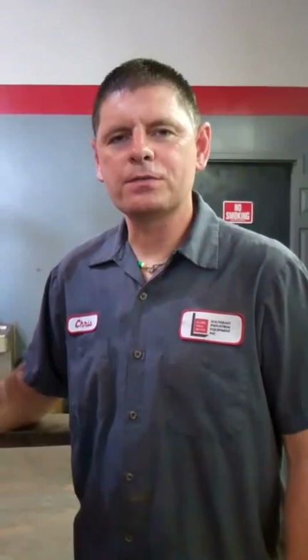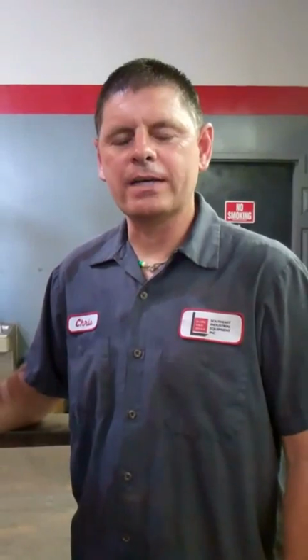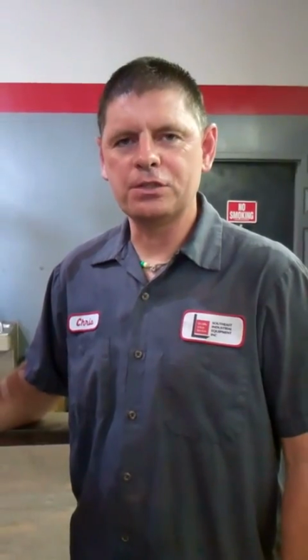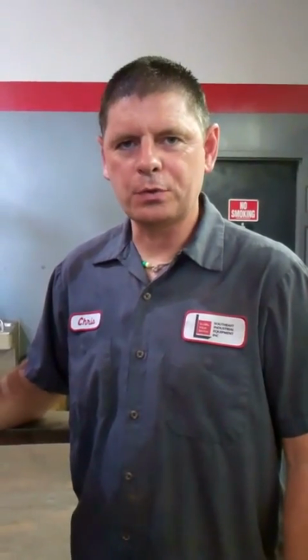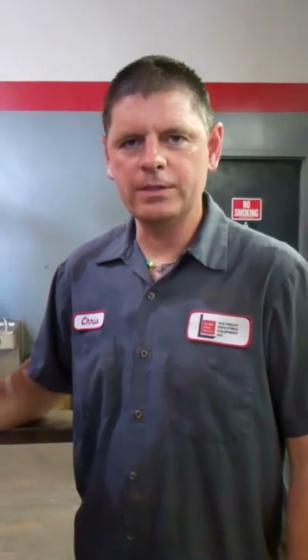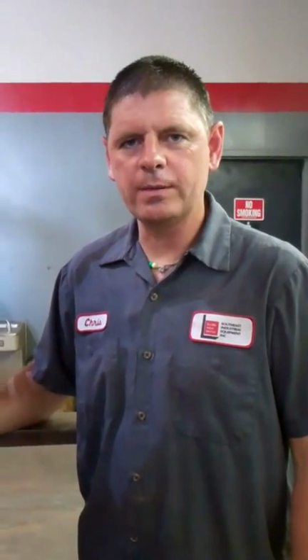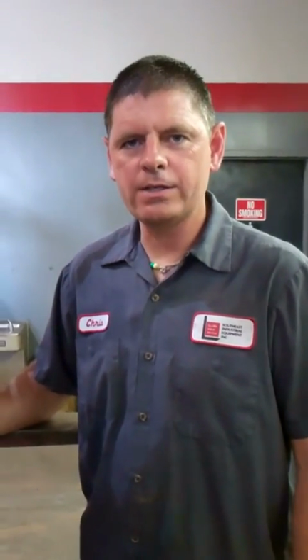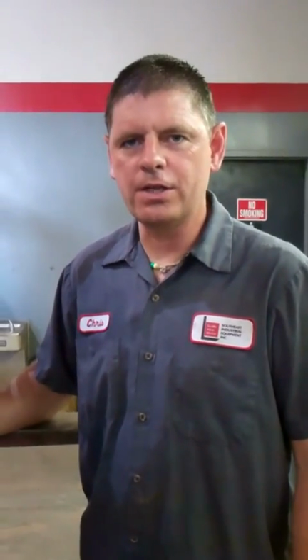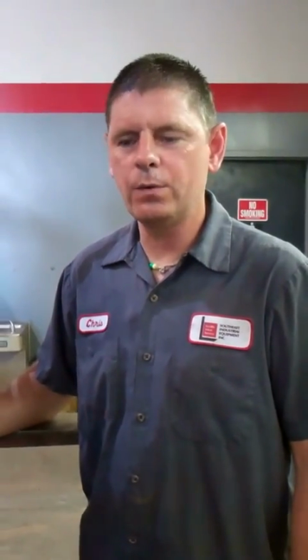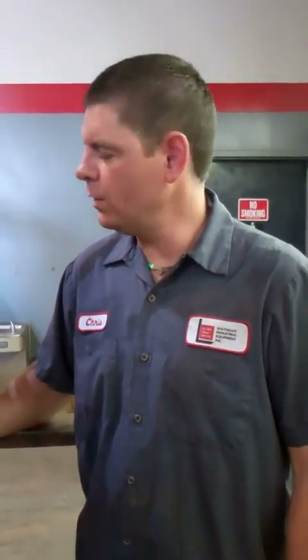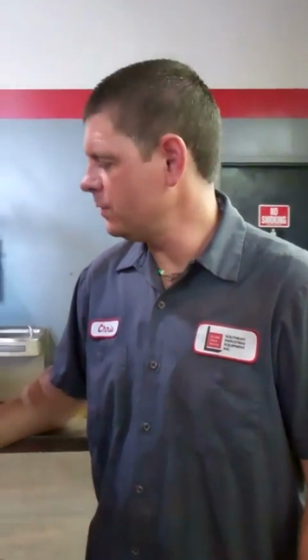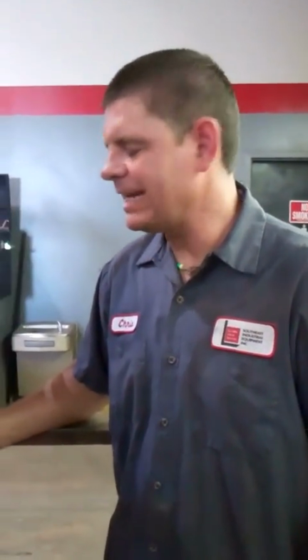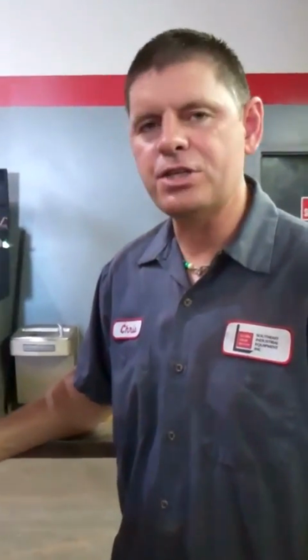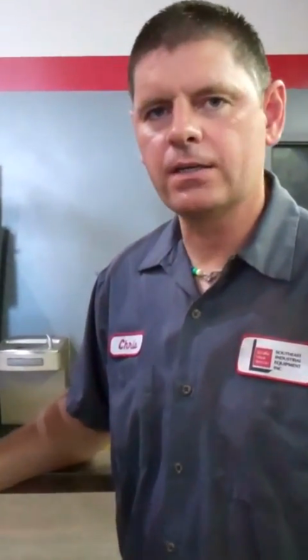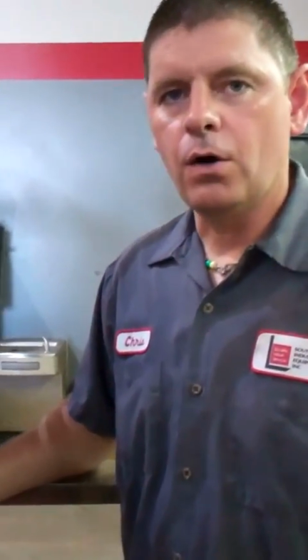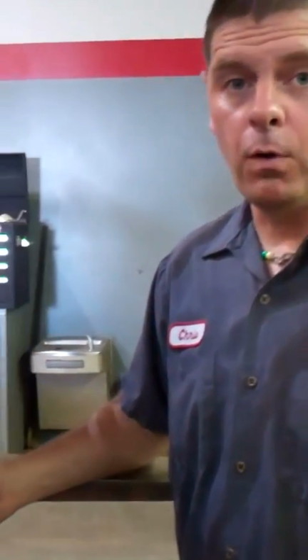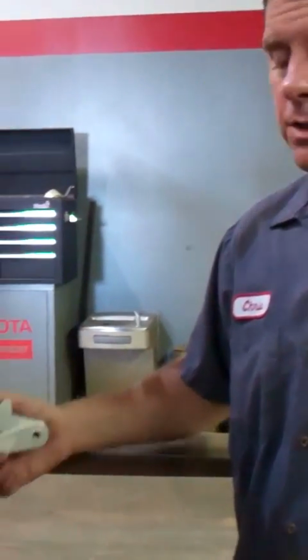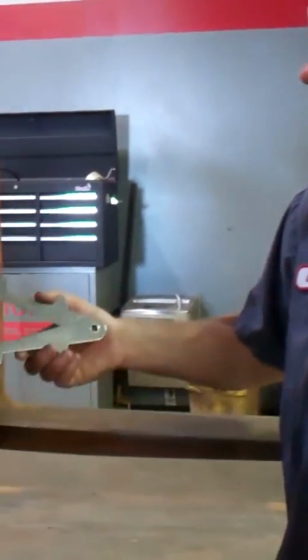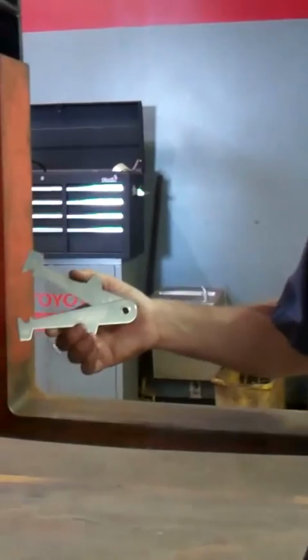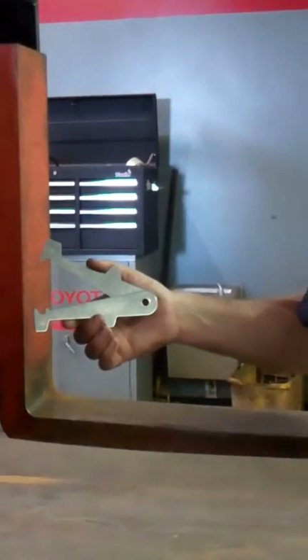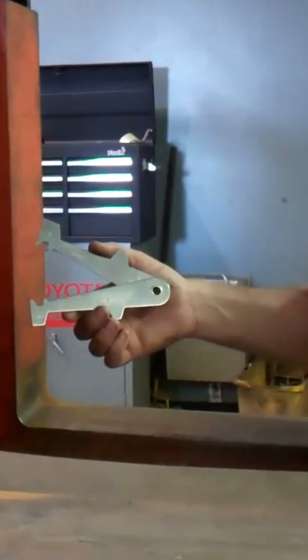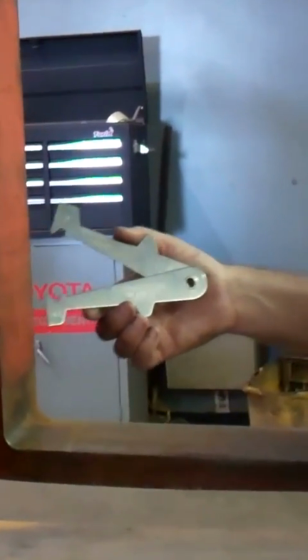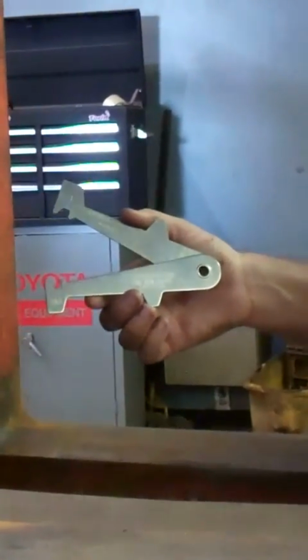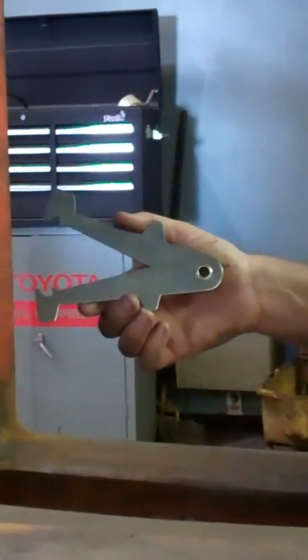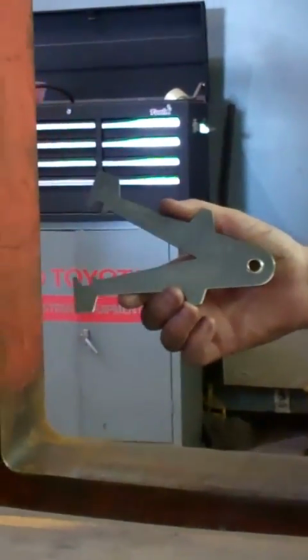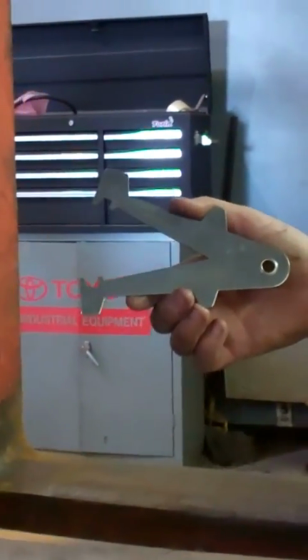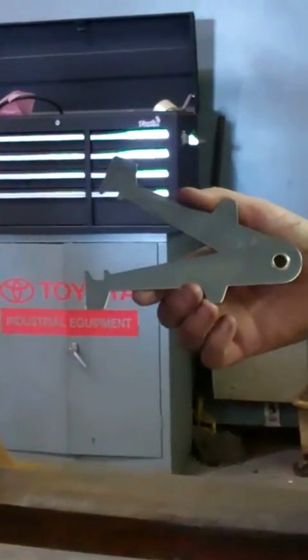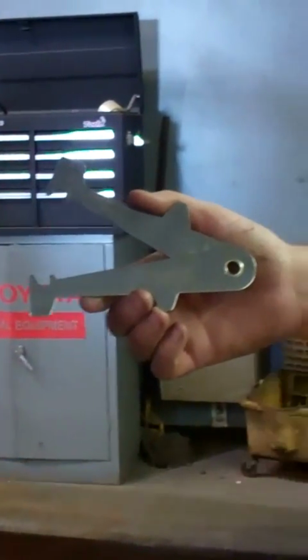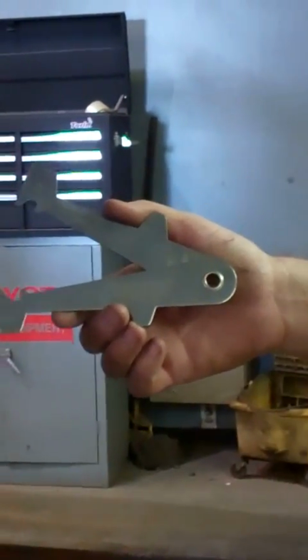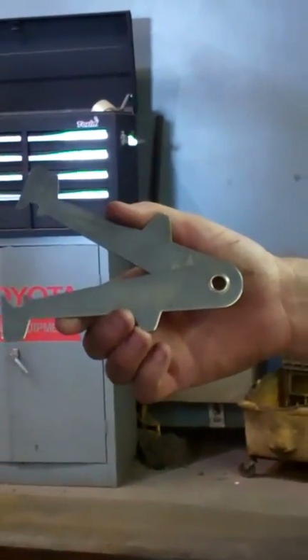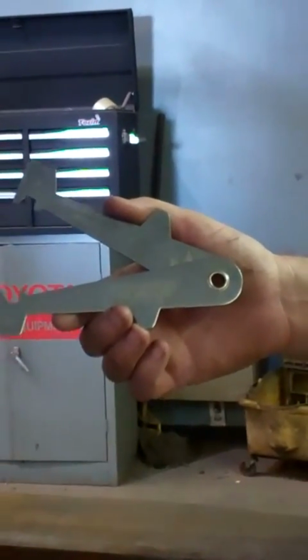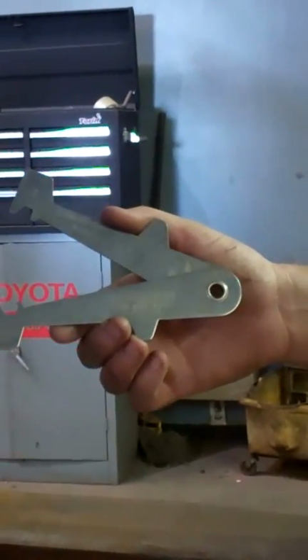Chris from Southeast Industrial Equipment, Gunking Branch. Today we're going to be doing a safety check on forks using our fork gauge, which is a Cascade part available through our parts department.